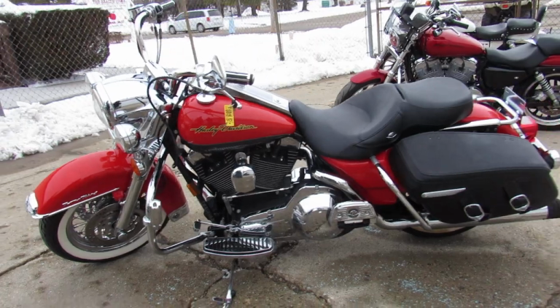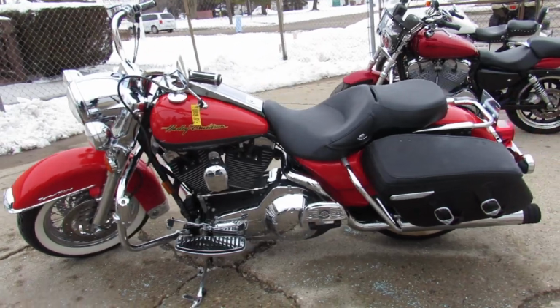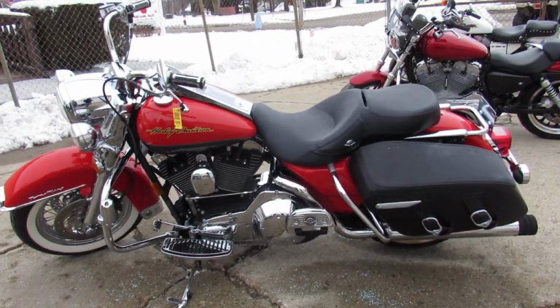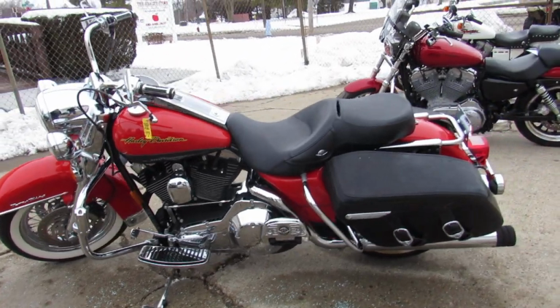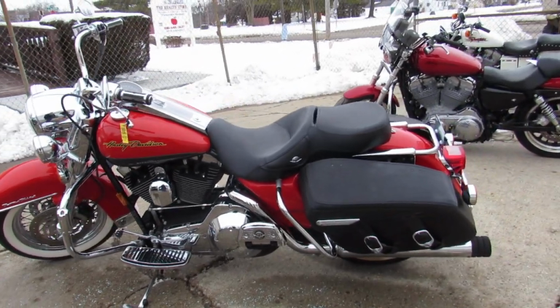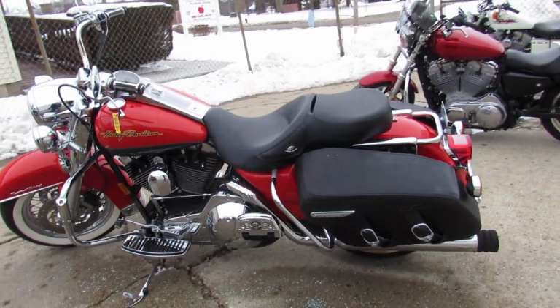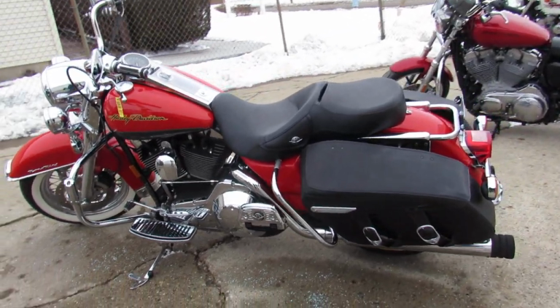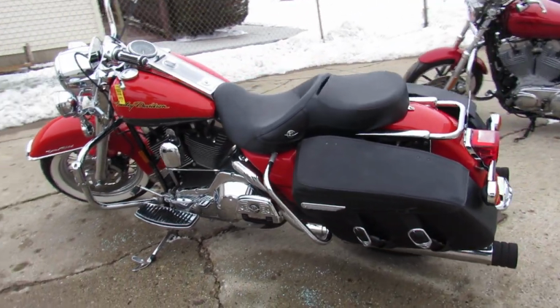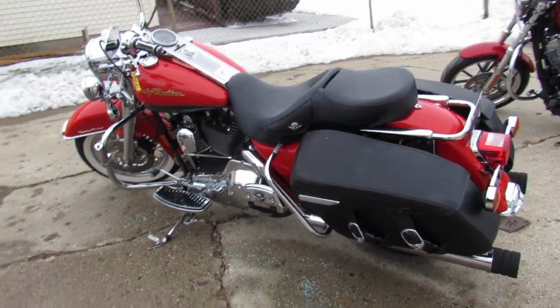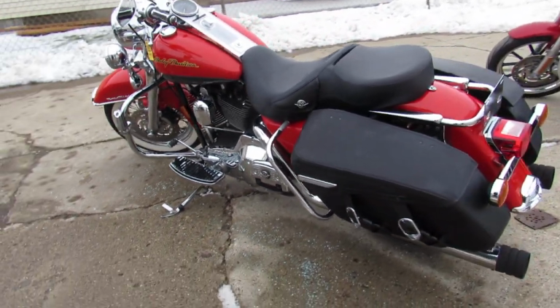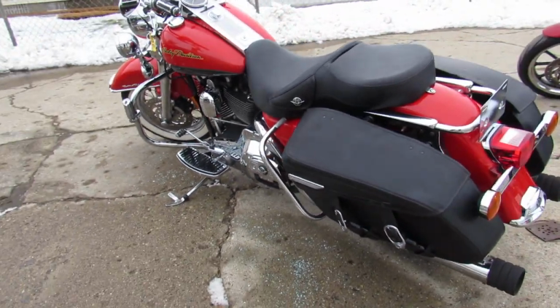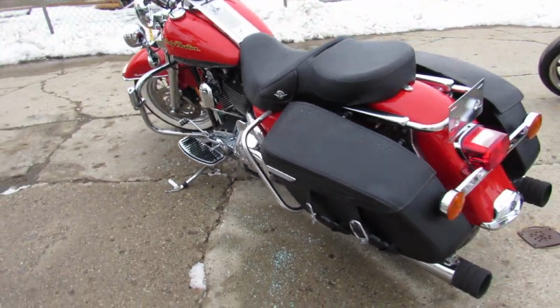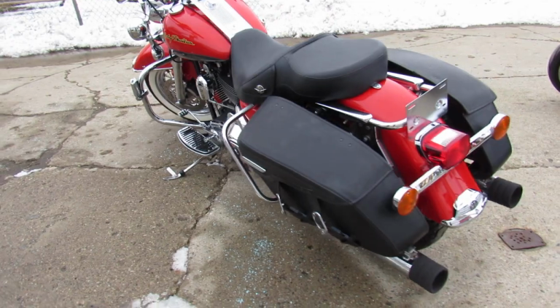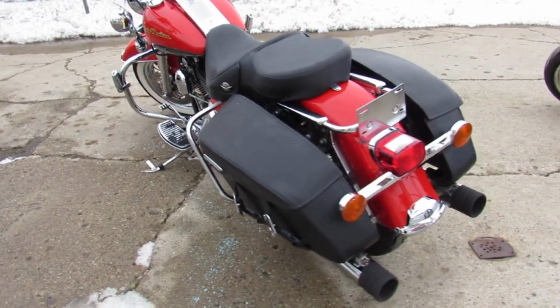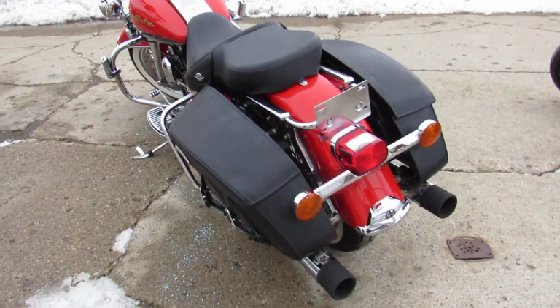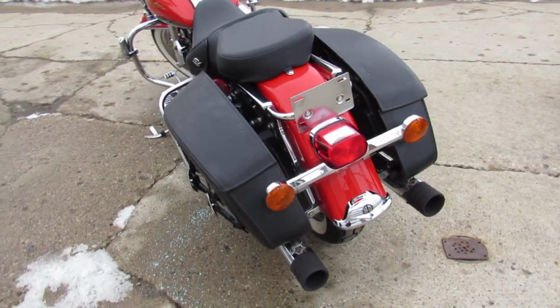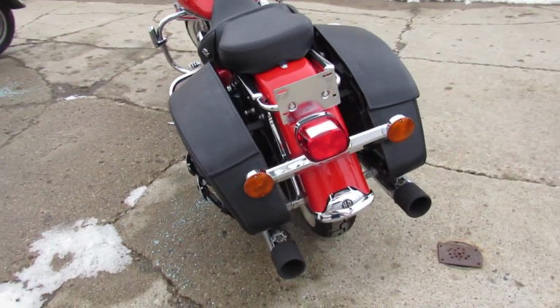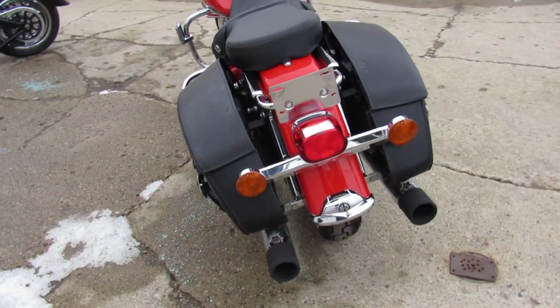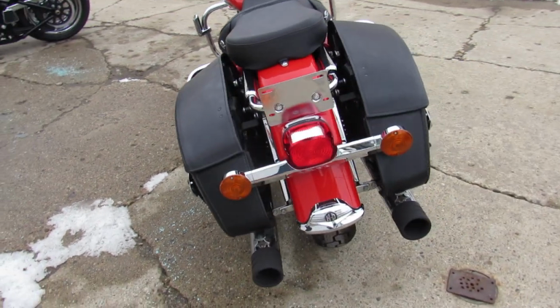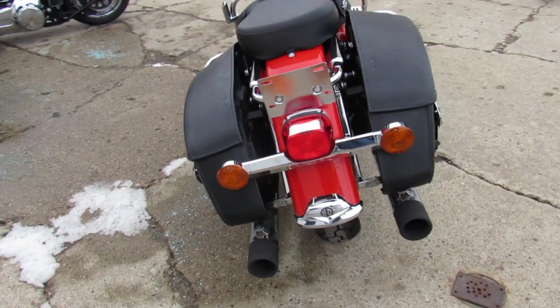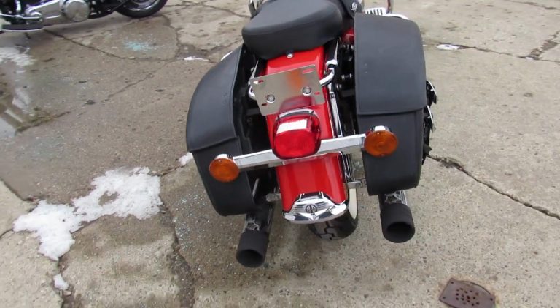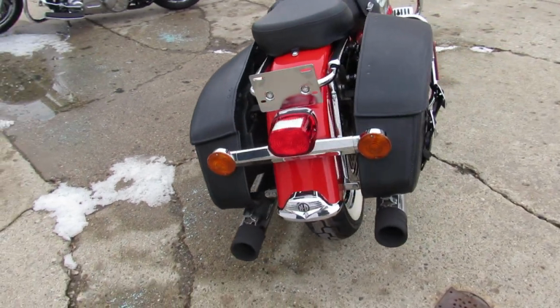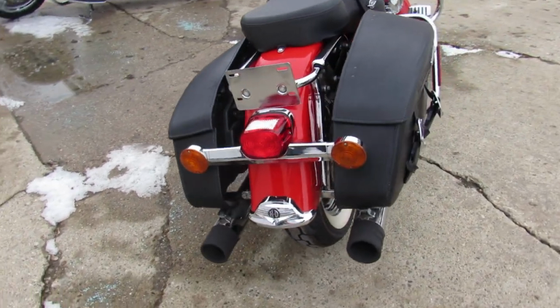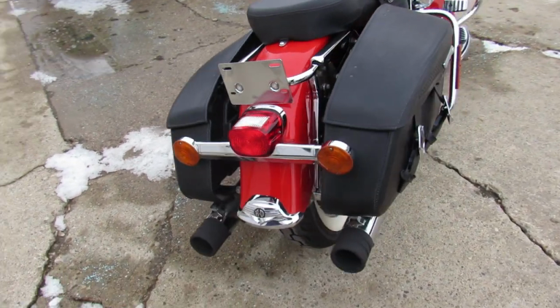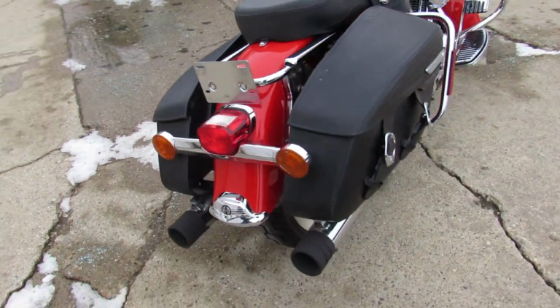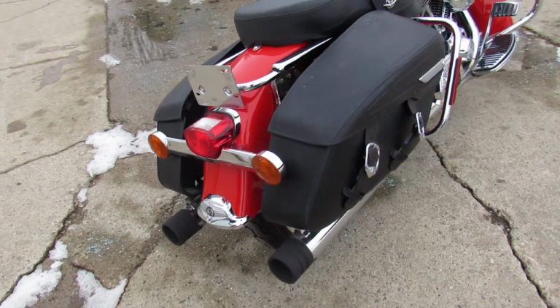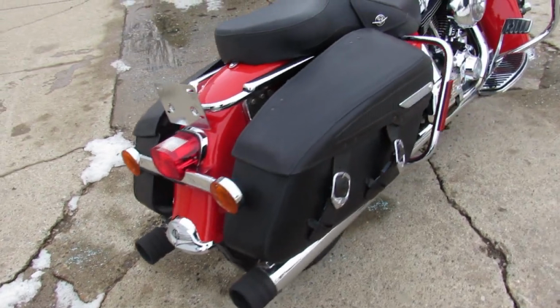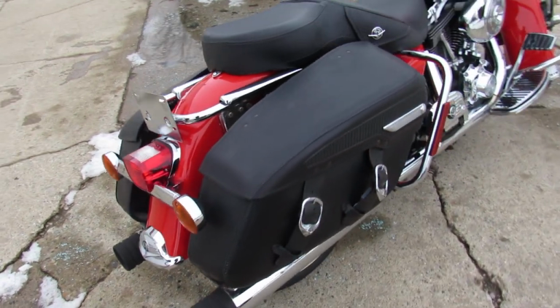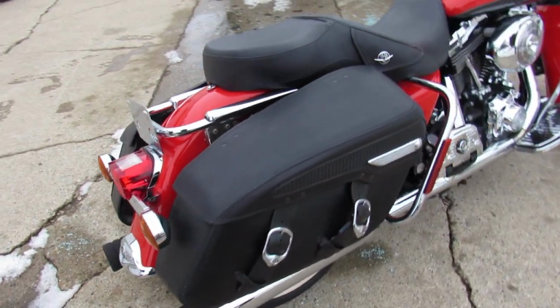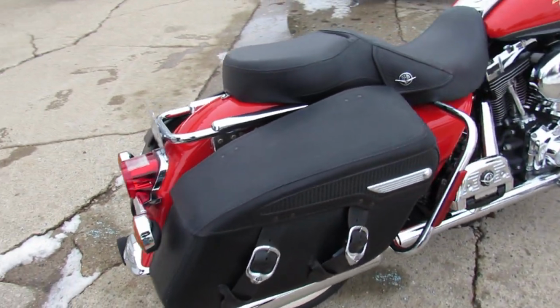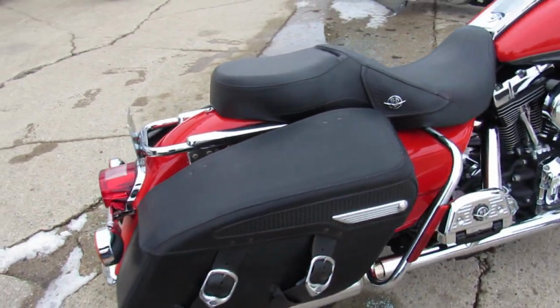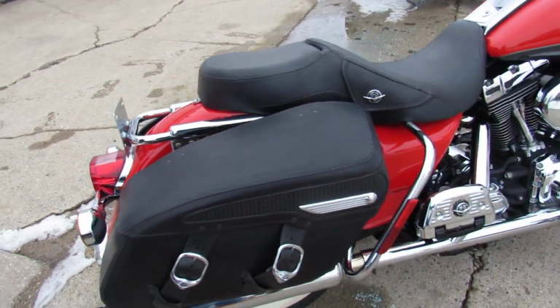It's got the chrome front end, chrome levers, chrome switch housings, upgraded floorboards, upgraded lower controls, and Screamin' Eagle dual exhaust to make this Road King sound as cool as it looks. This 2006 Road King can be yours.